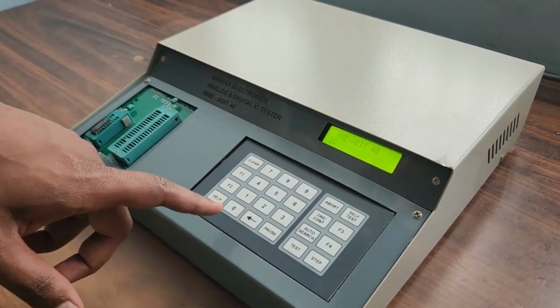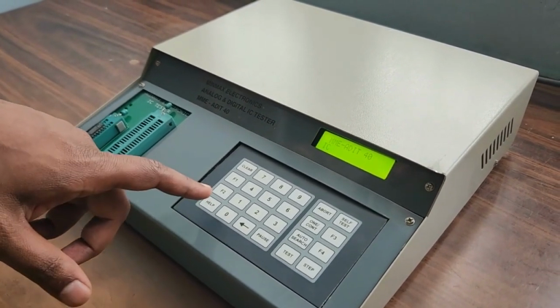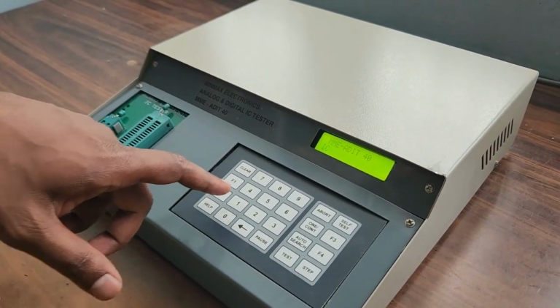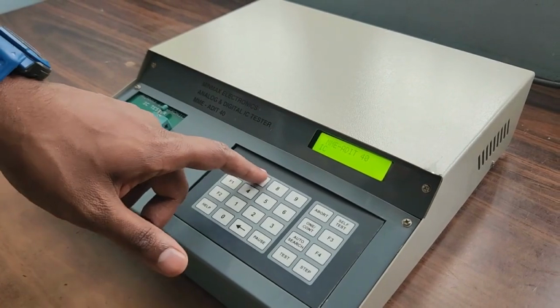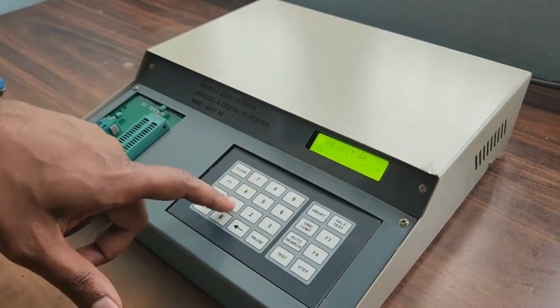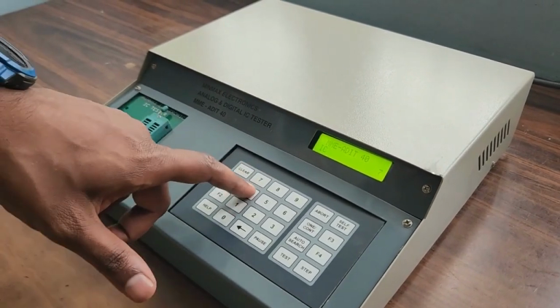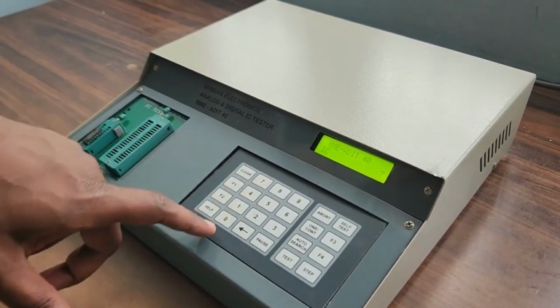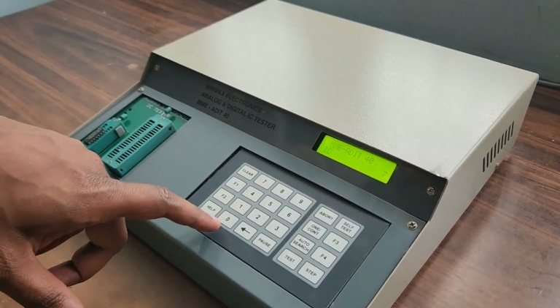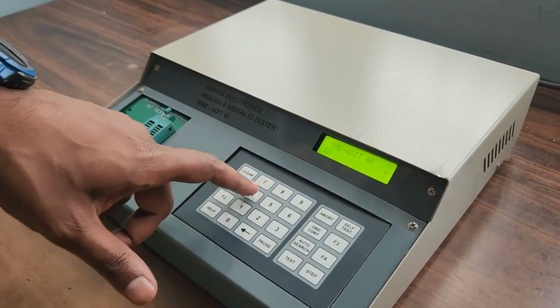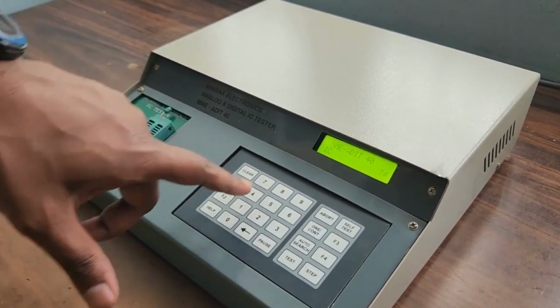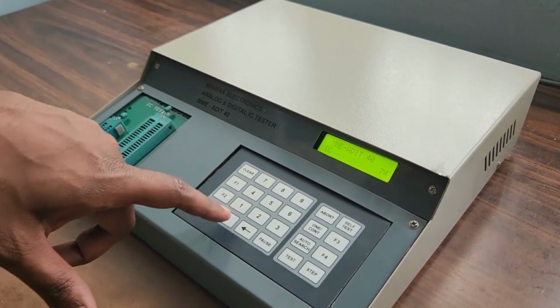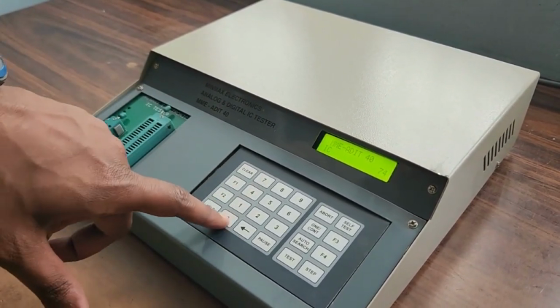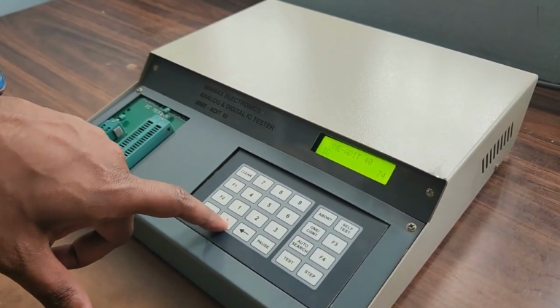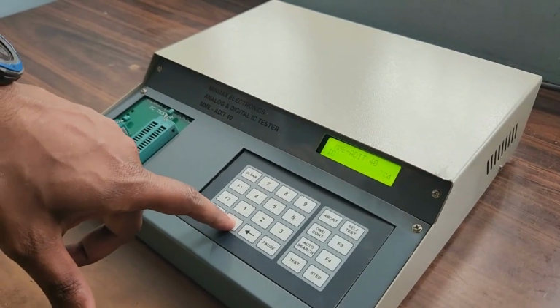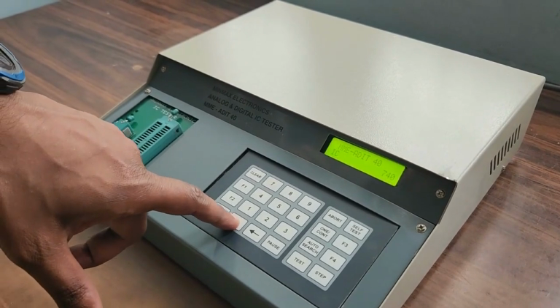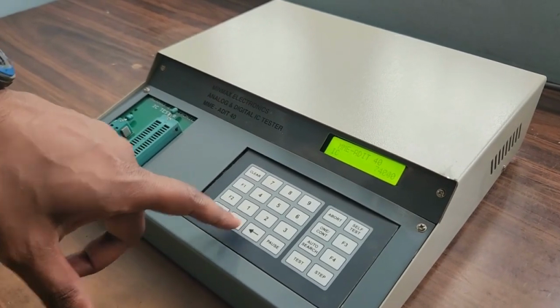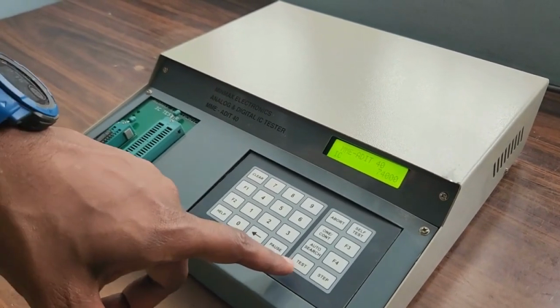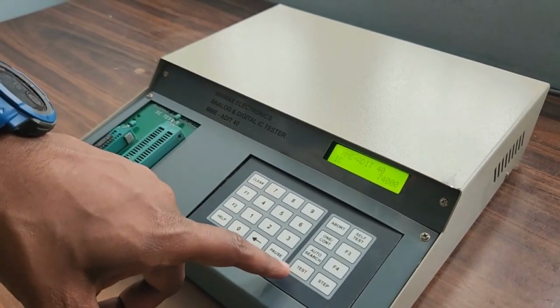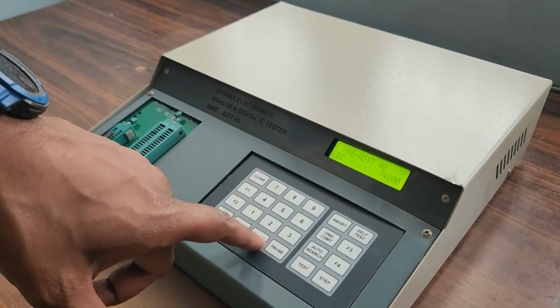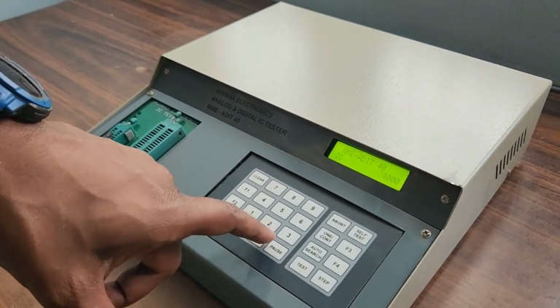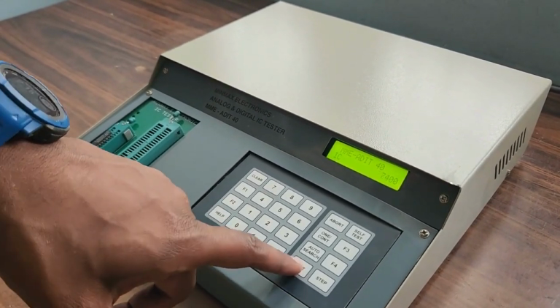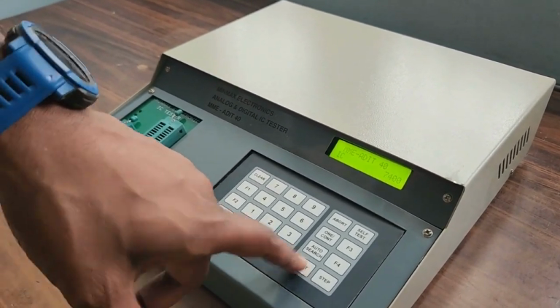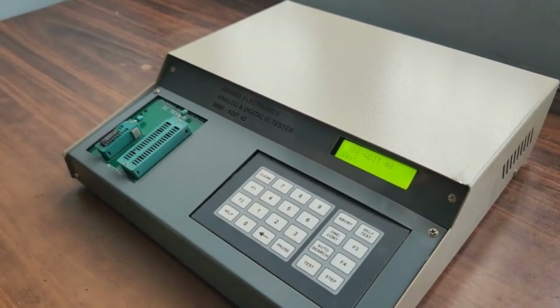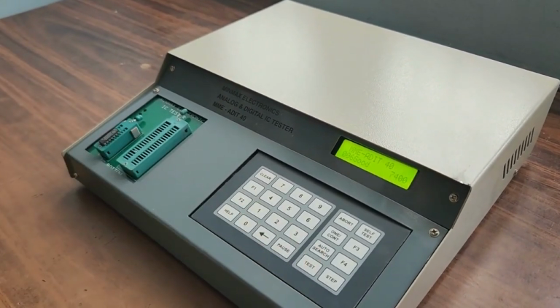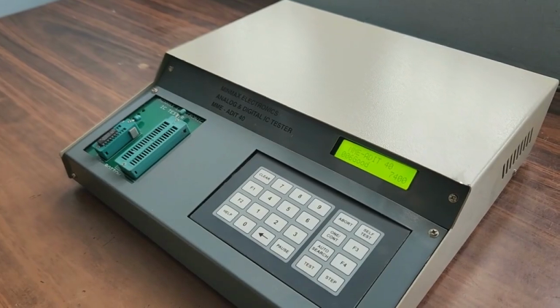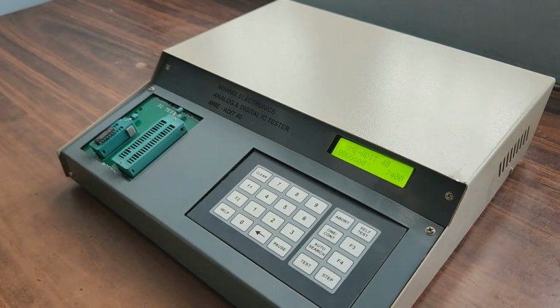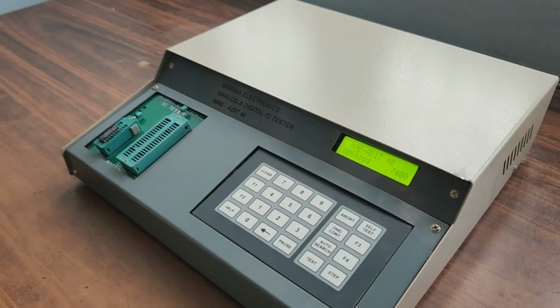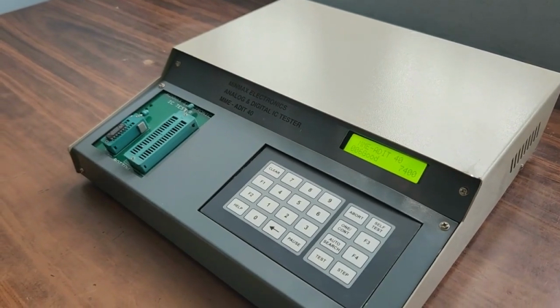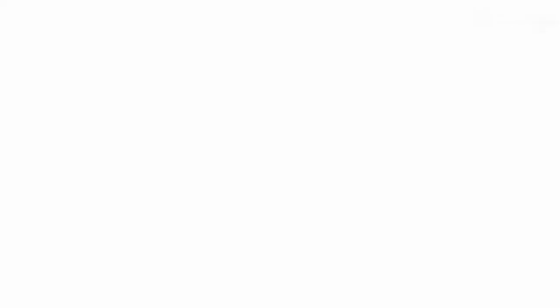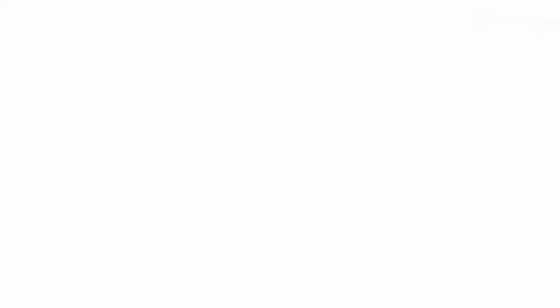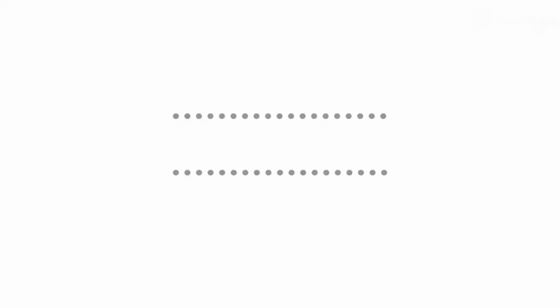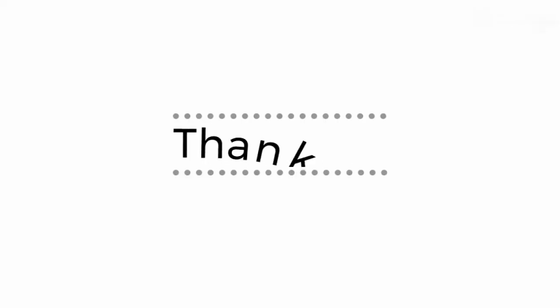In this case, for the demo we are testing IC 7400. Safely handle the IC, aligning the notch or marker on the IC with the corresponding indicator on the socket. Take precautions to prevent electrostatic discharge.